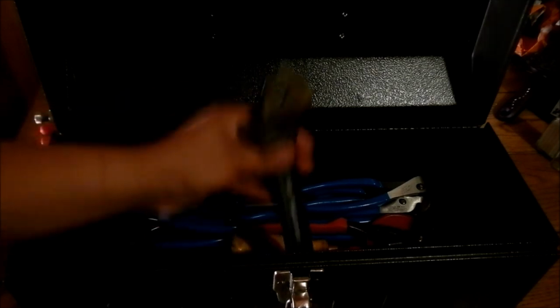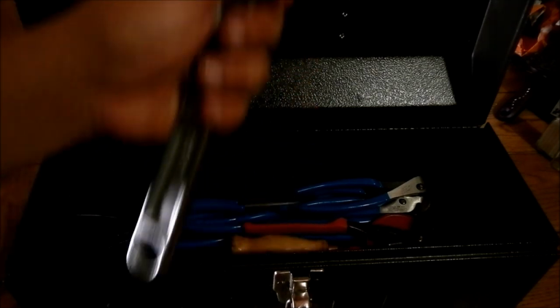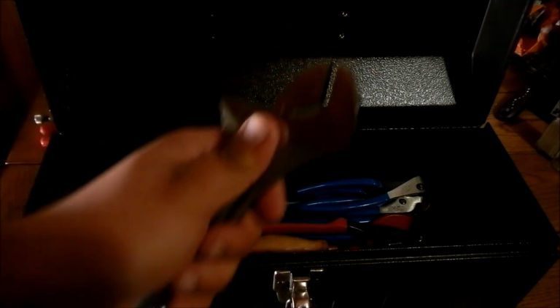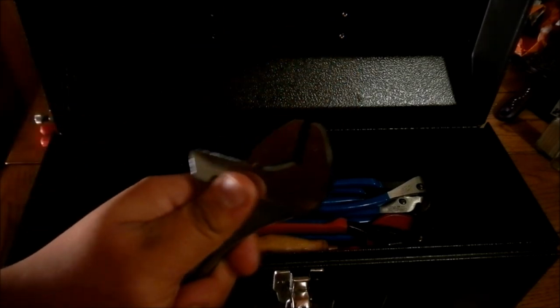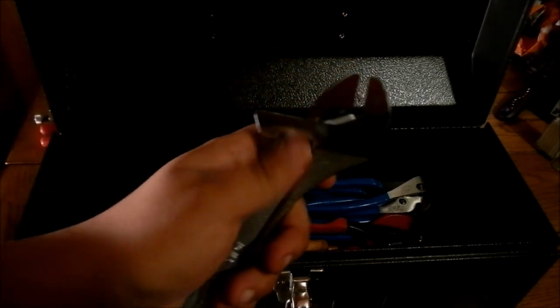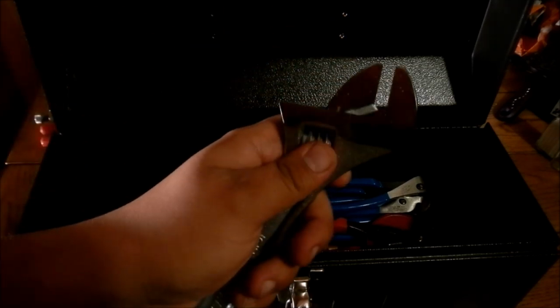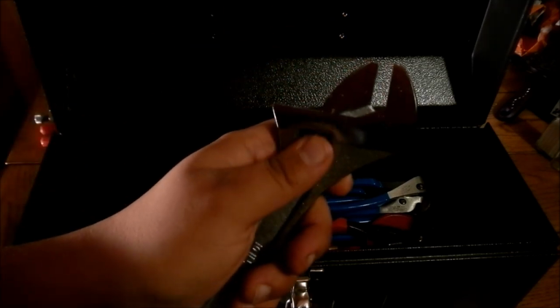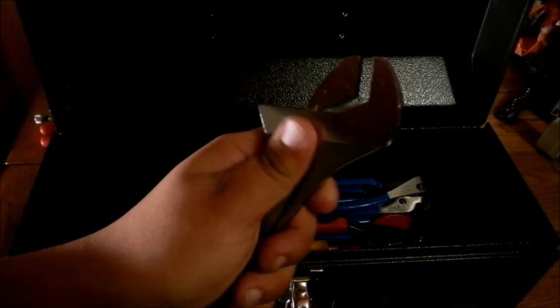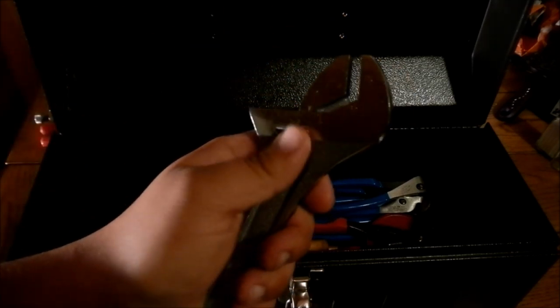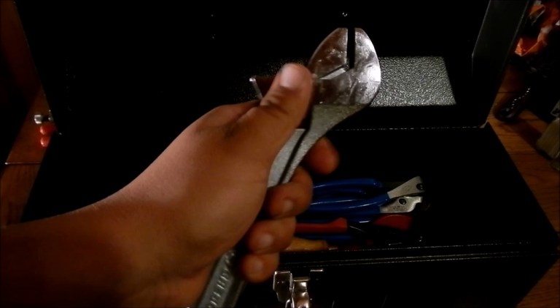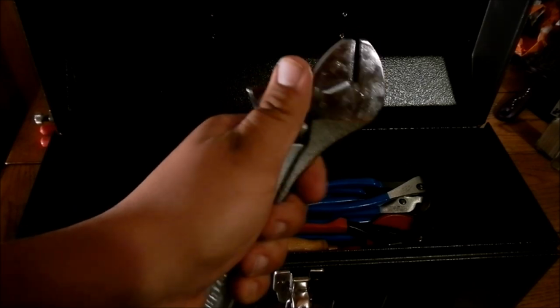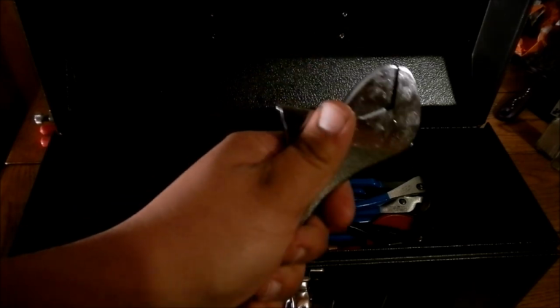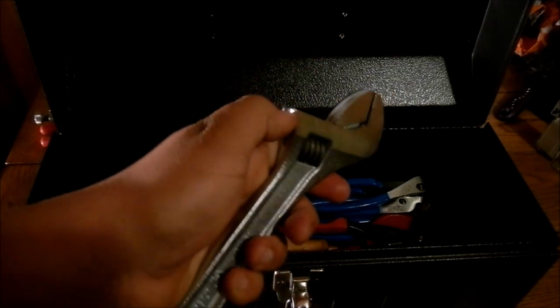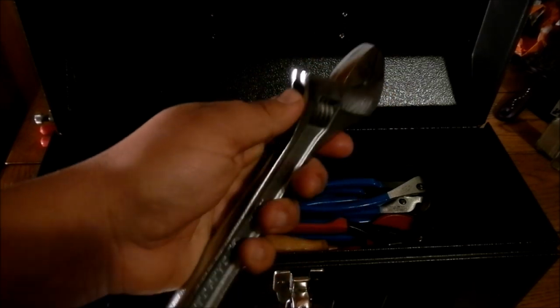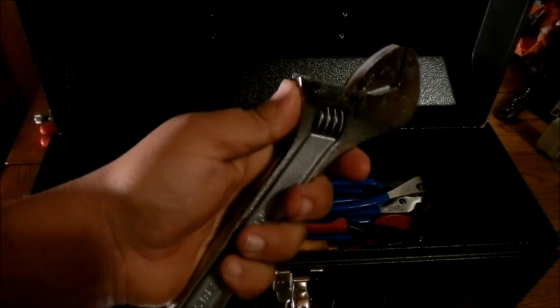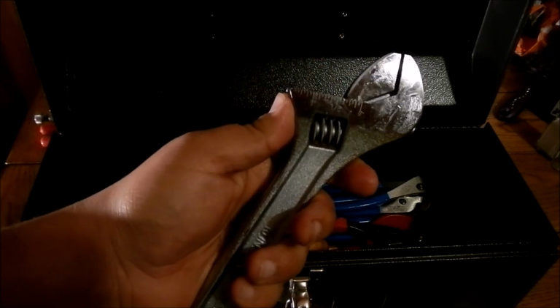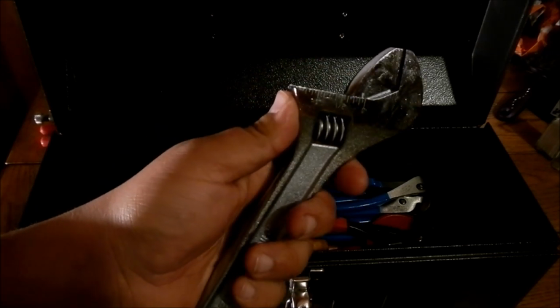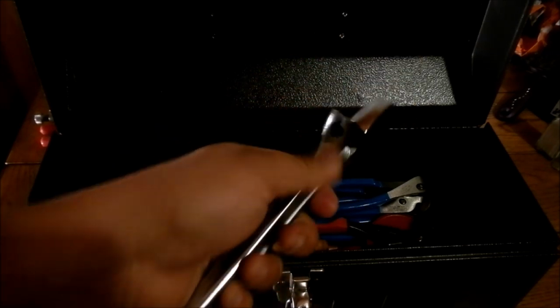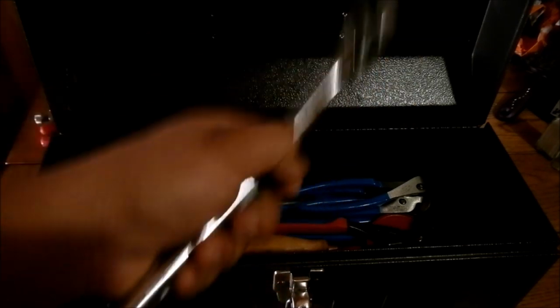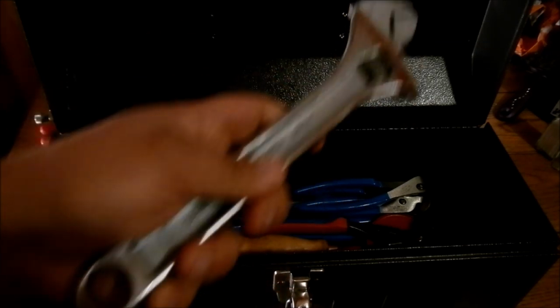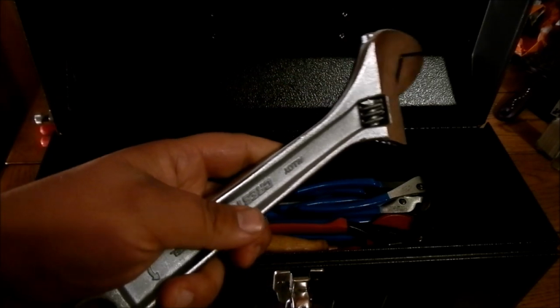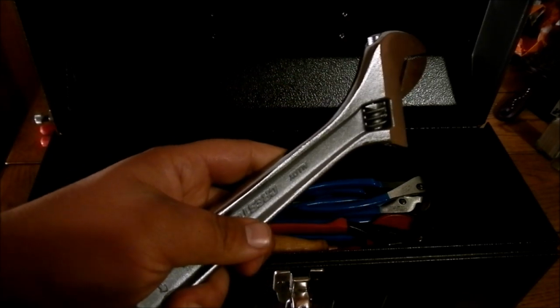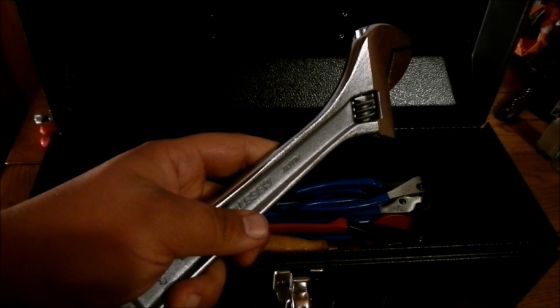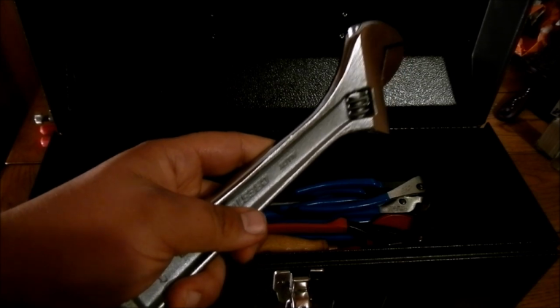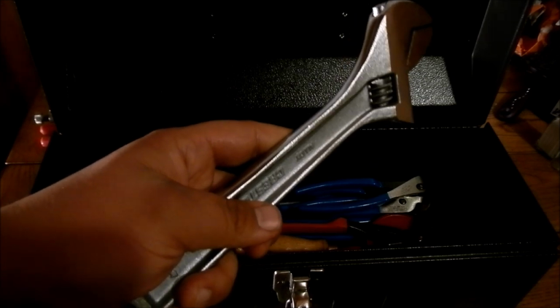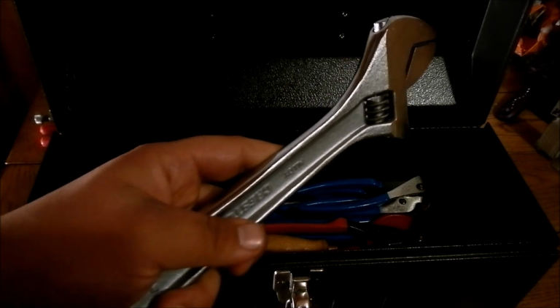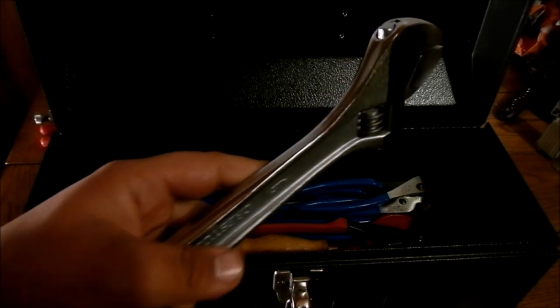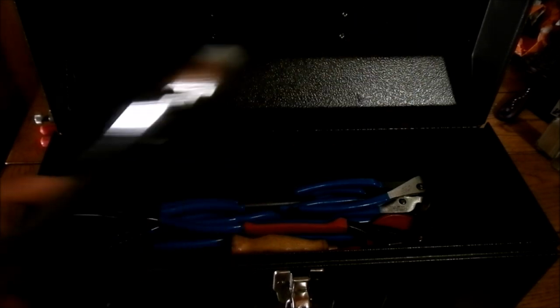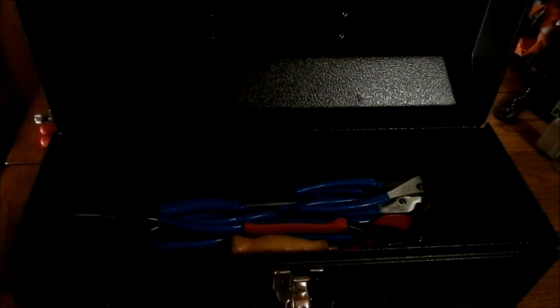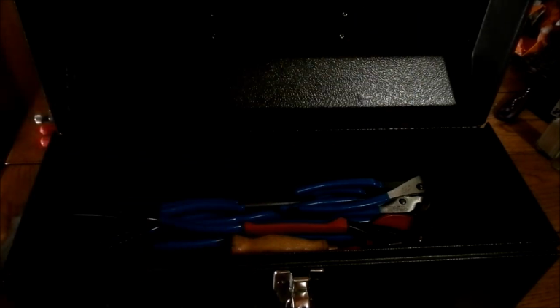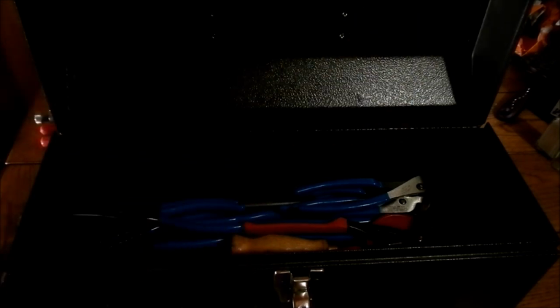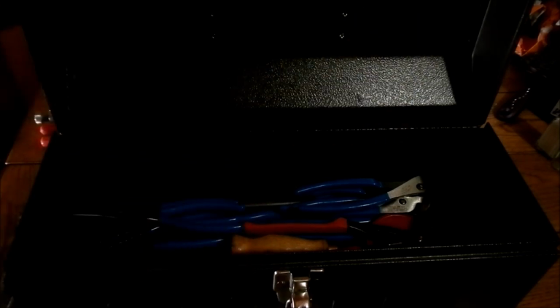A crescent wrench — a must for everyone's toolbox. Now there are more tools that are appropriate to specific jobs most of the time, but none are as versatile as this.